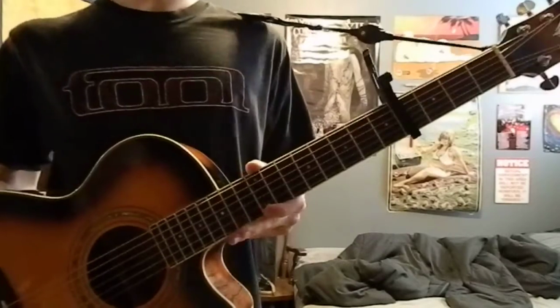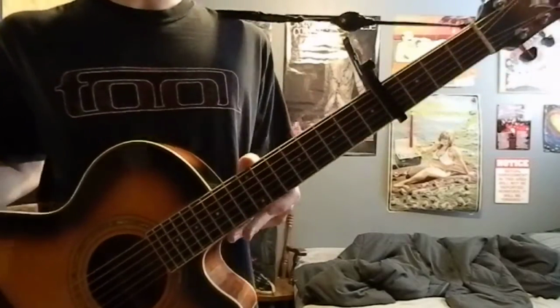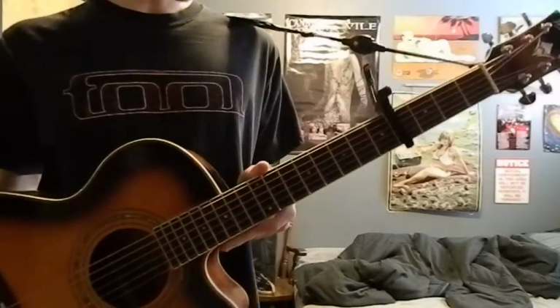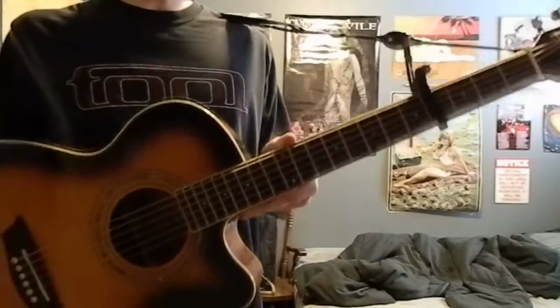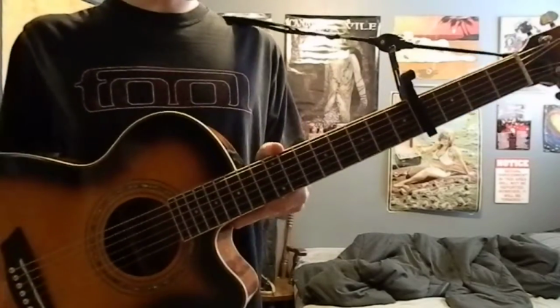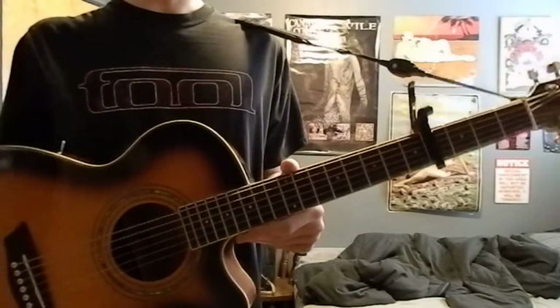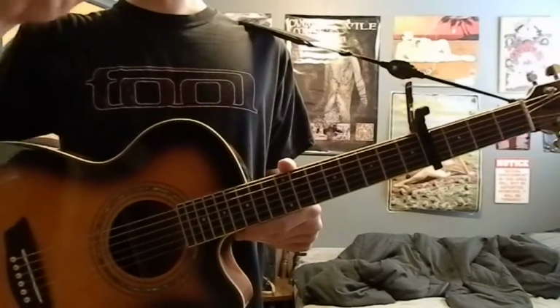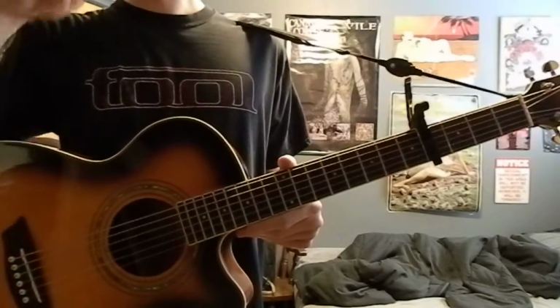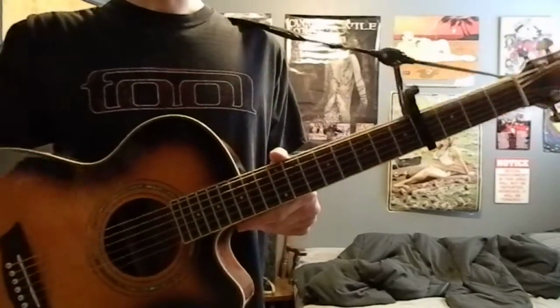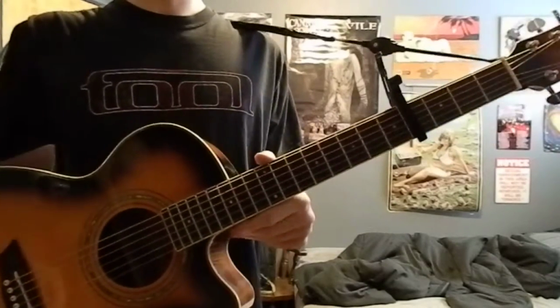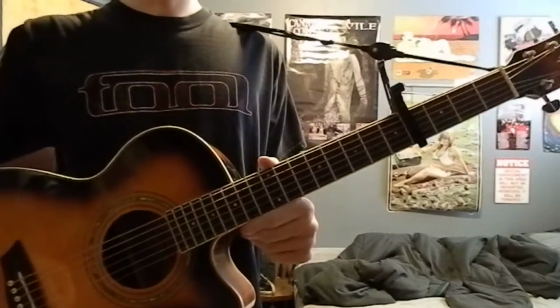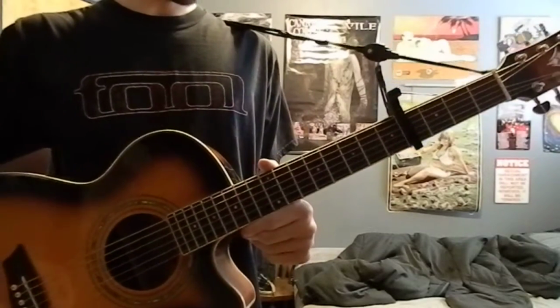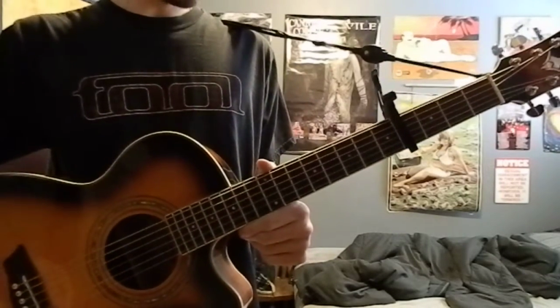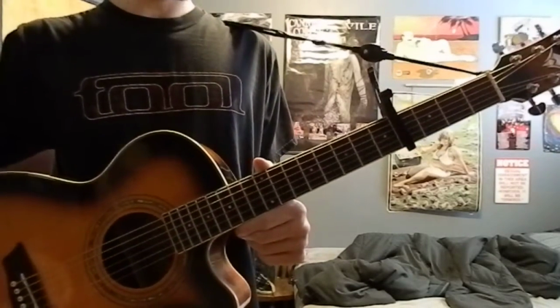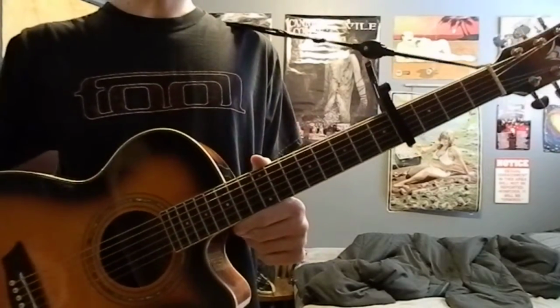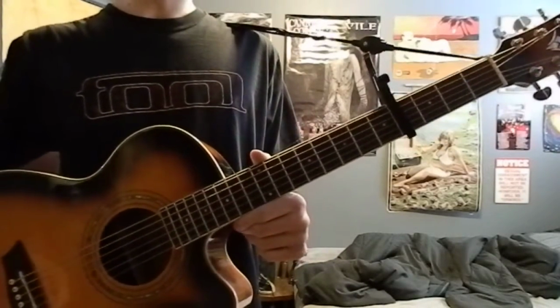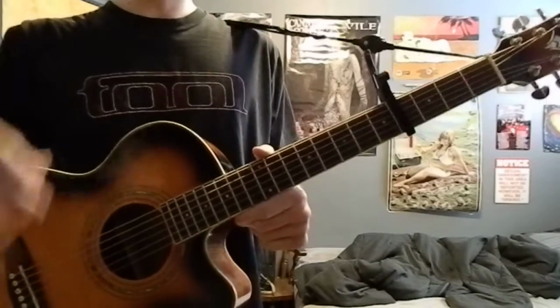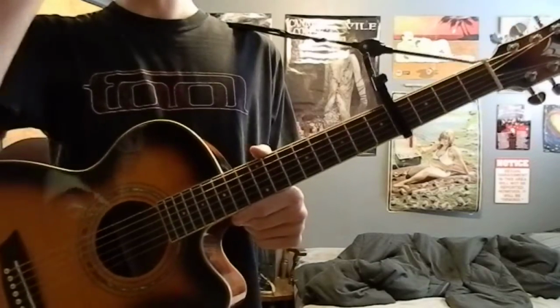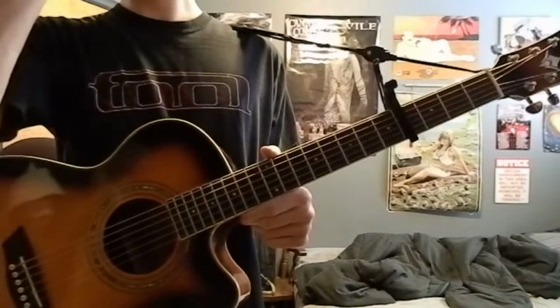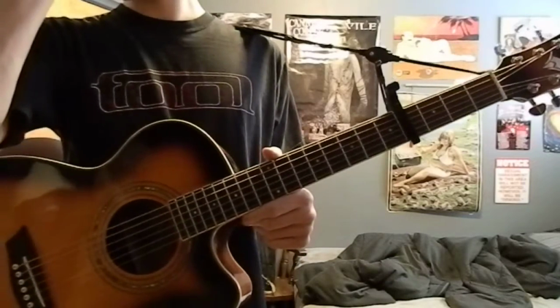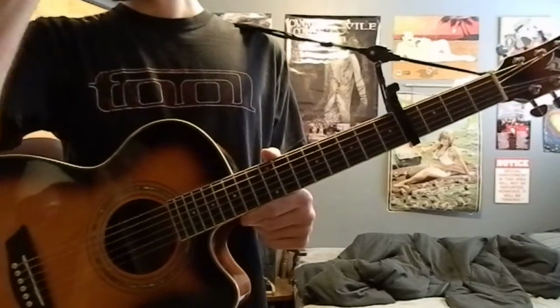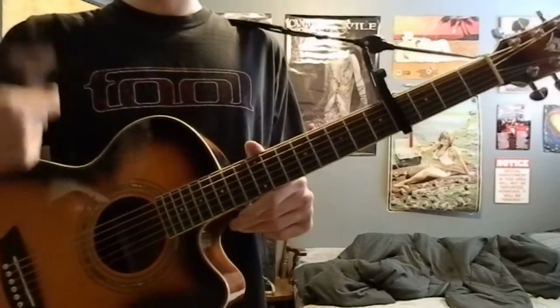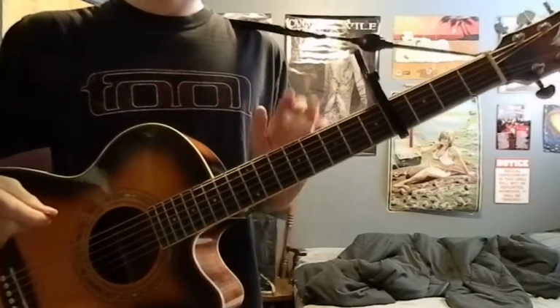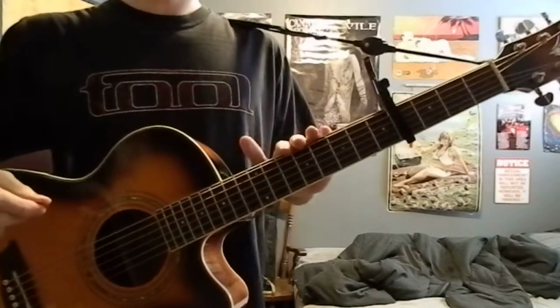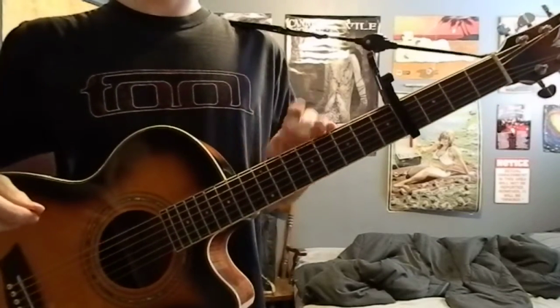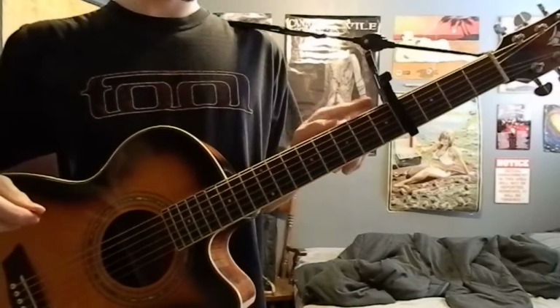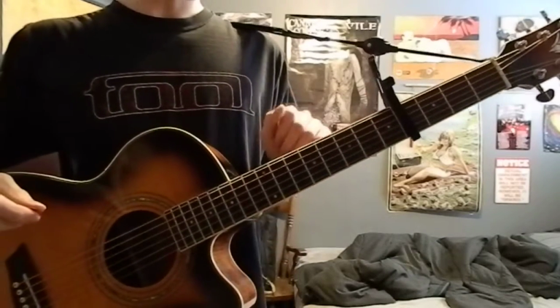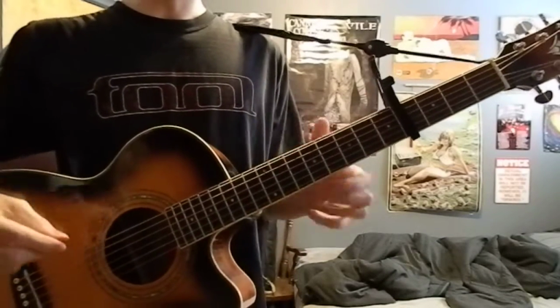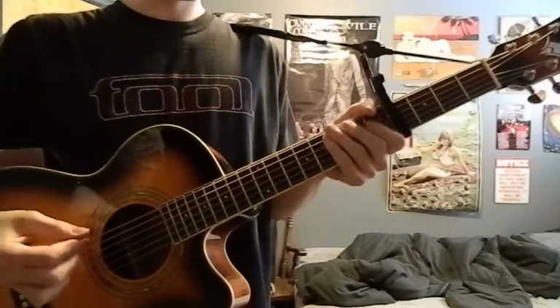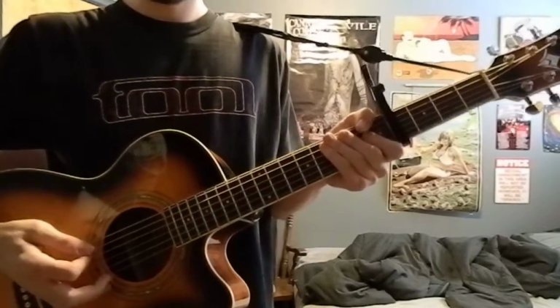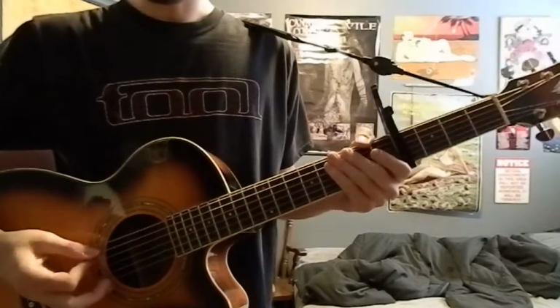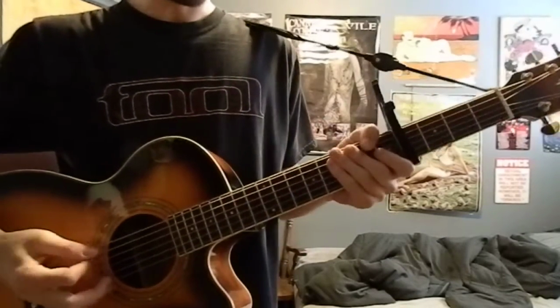Today I'm going to be showing you how to play All or None by Pearl Jam from the album Riot Act. Standard tuning, capo on the 4, sounds like this.